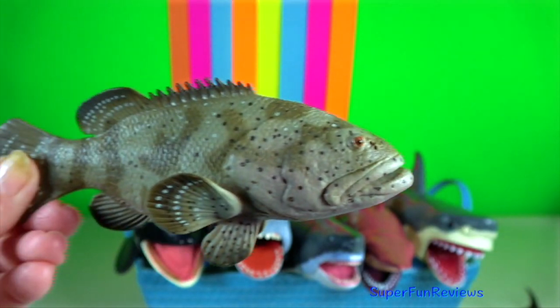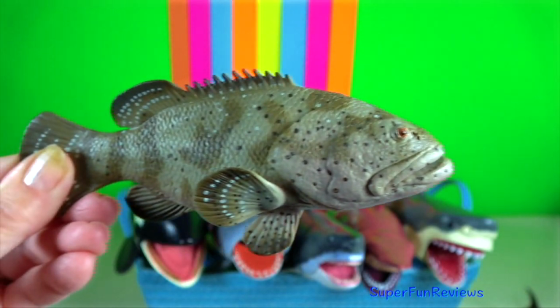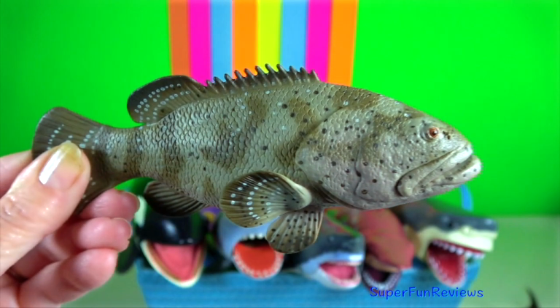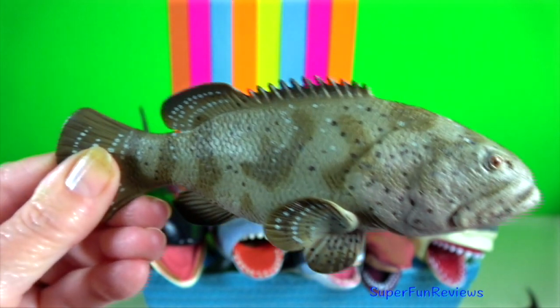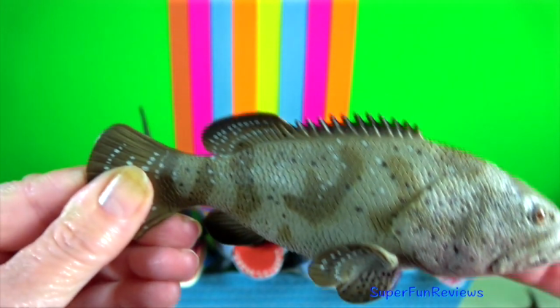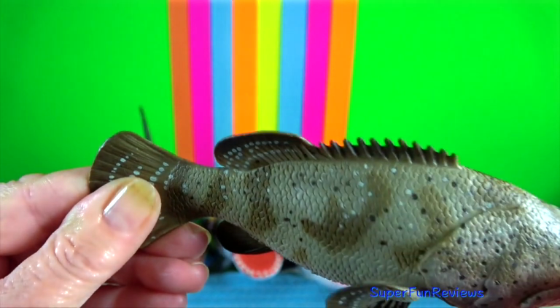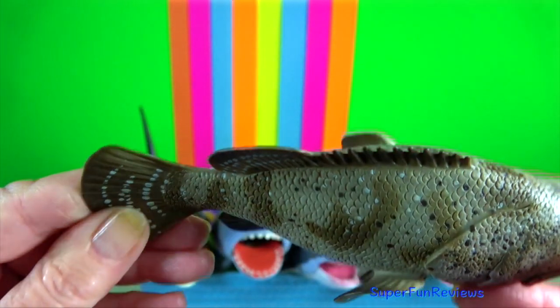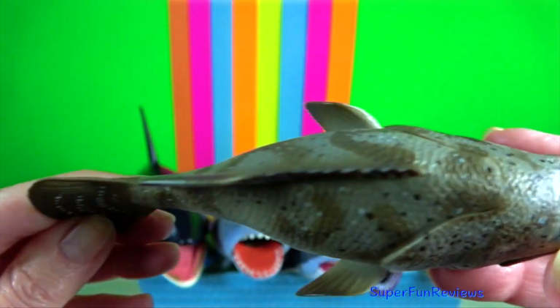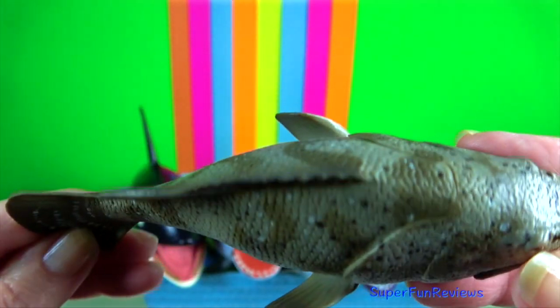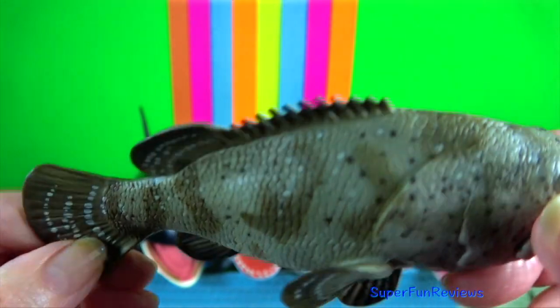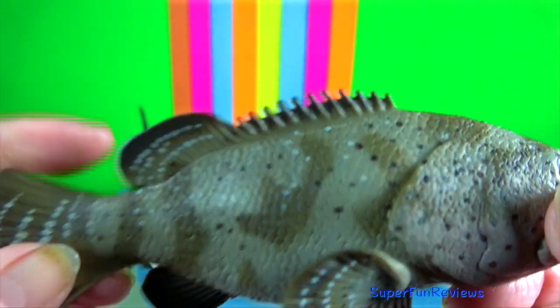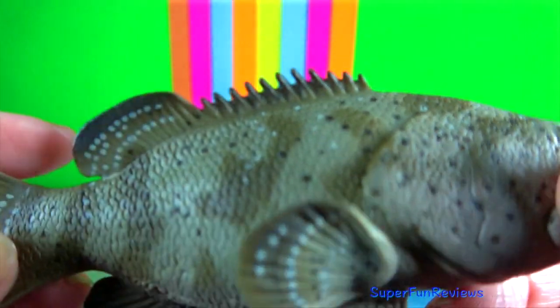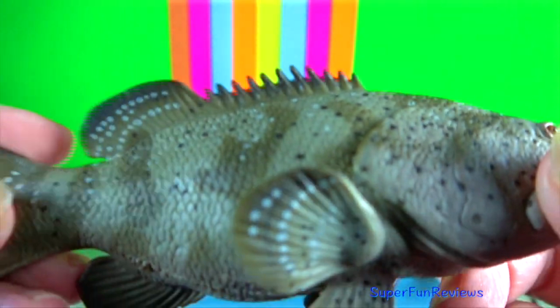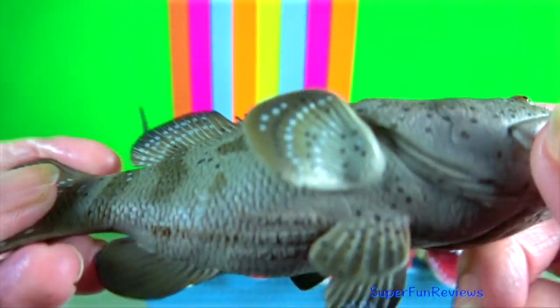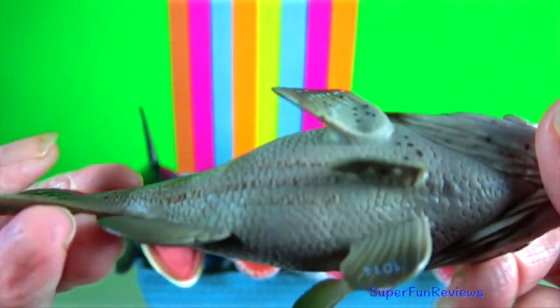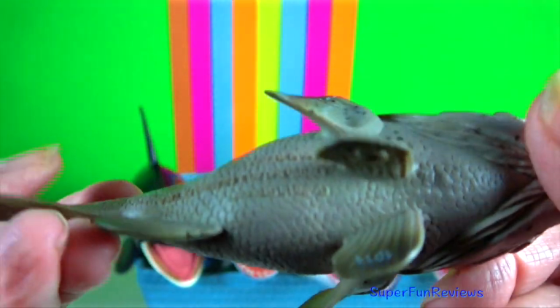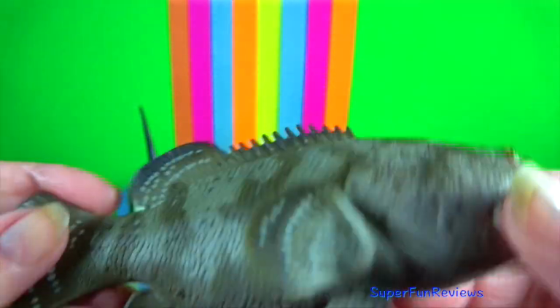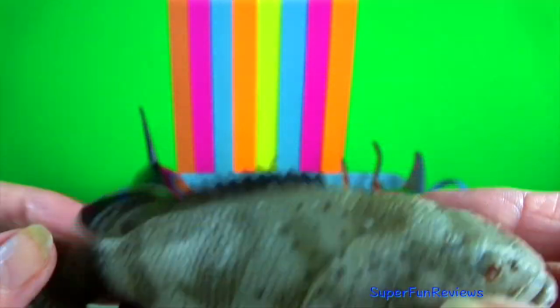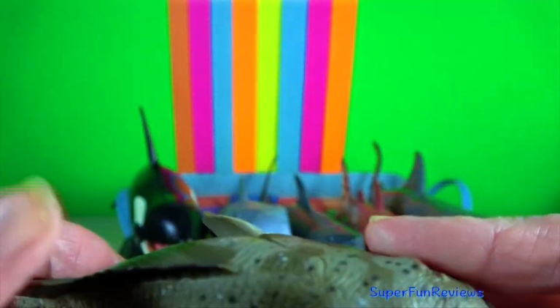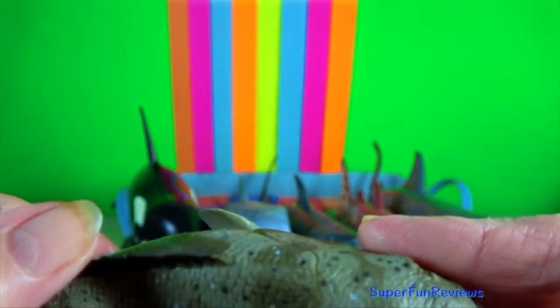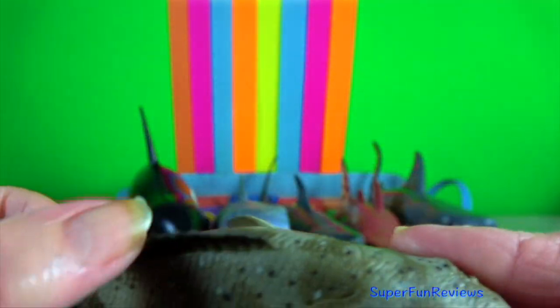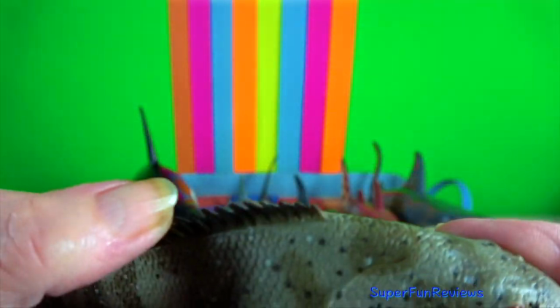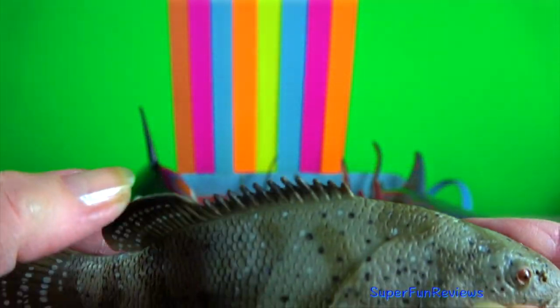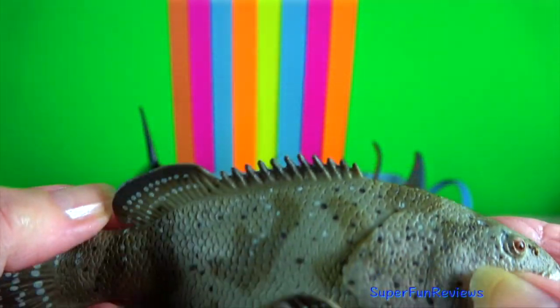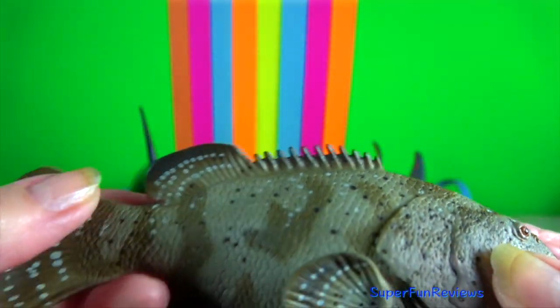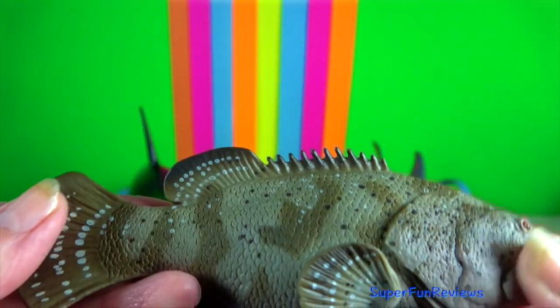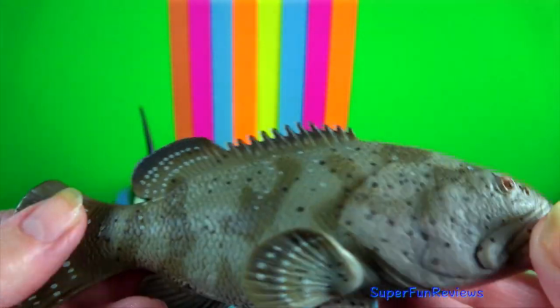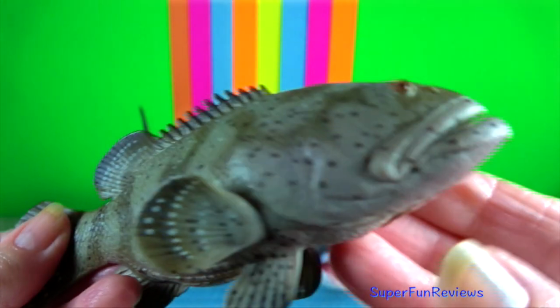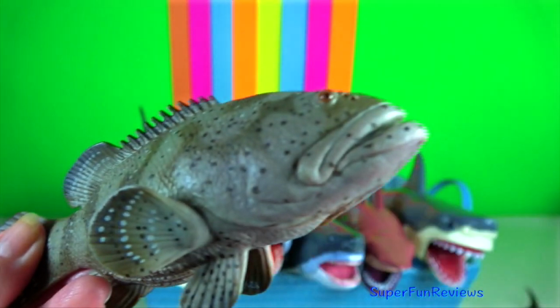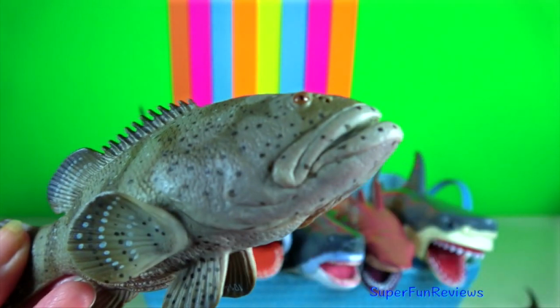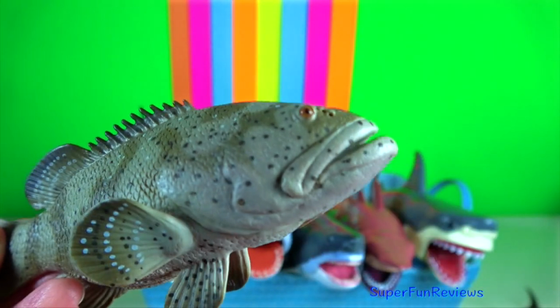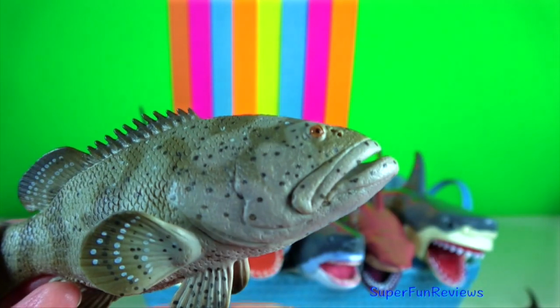Pacific goliath grouper. It has a robust oblong body and can grow up to 2 and a half metres in length.